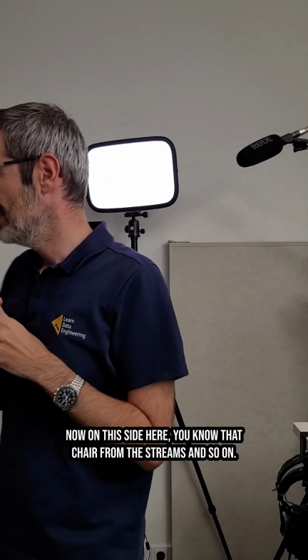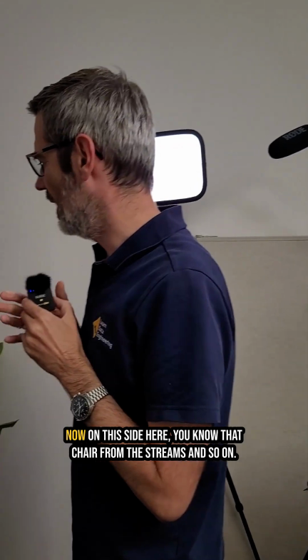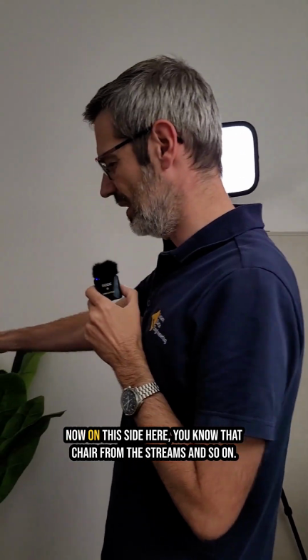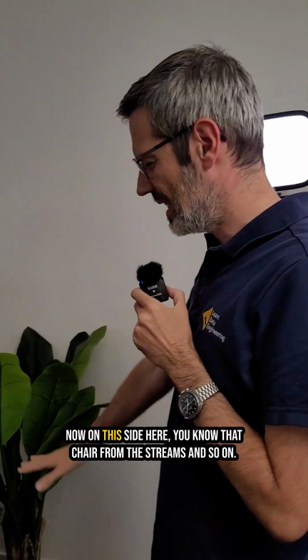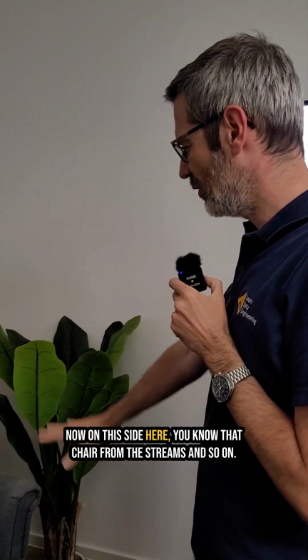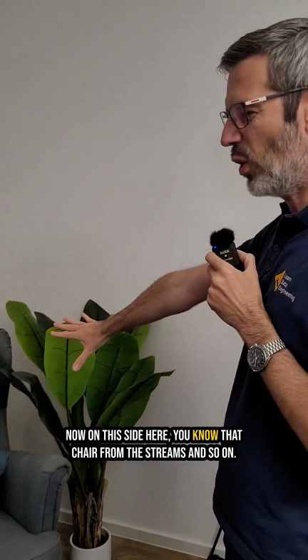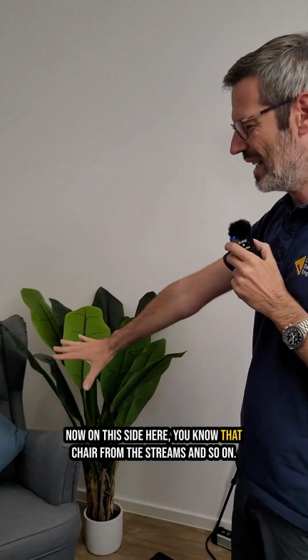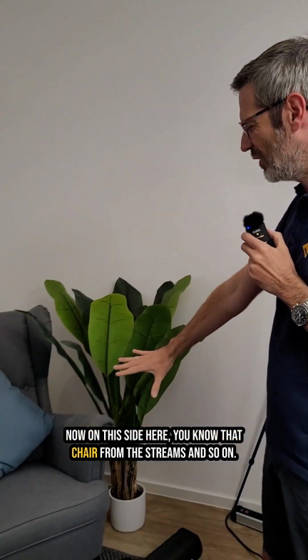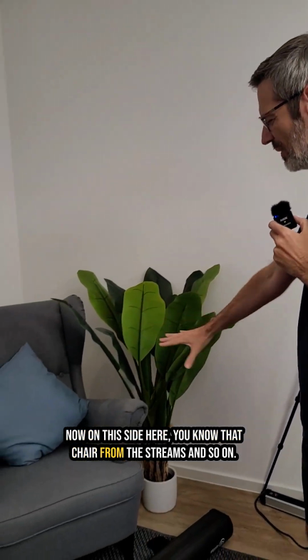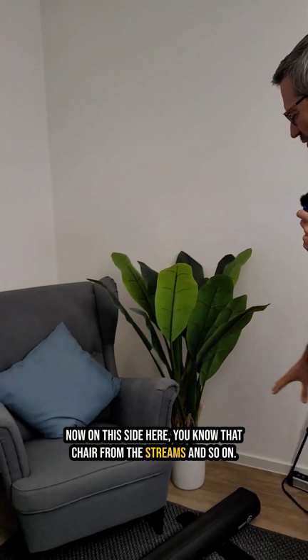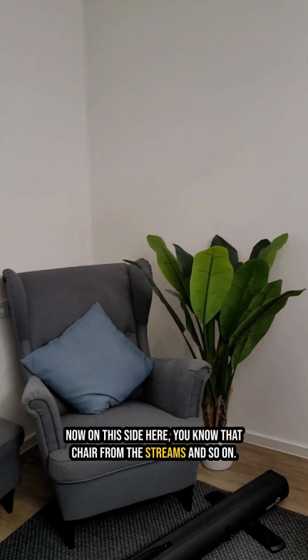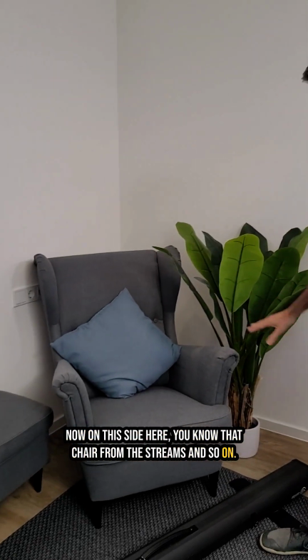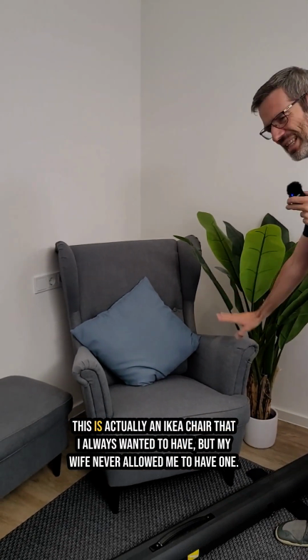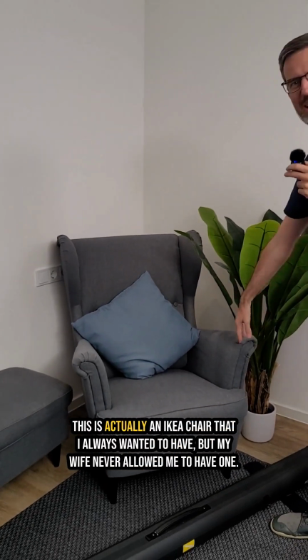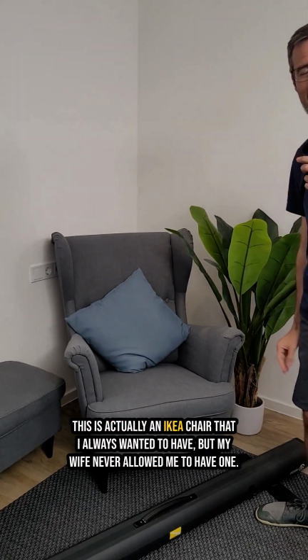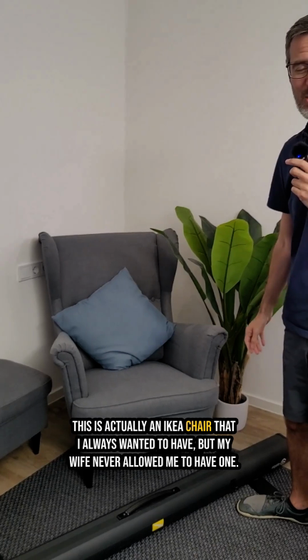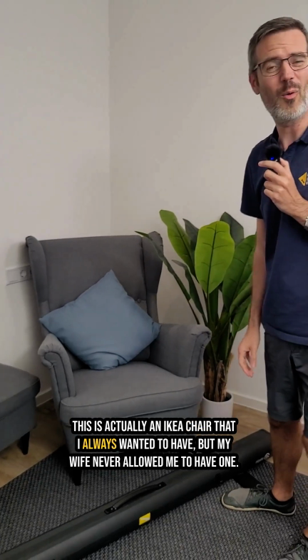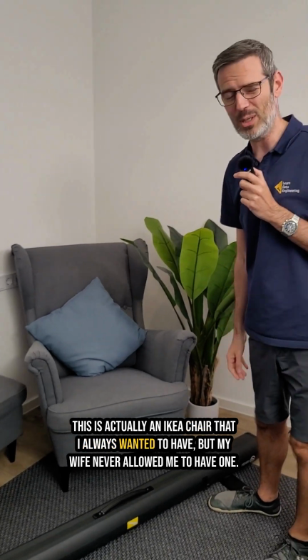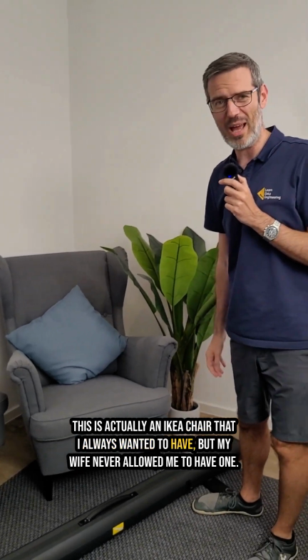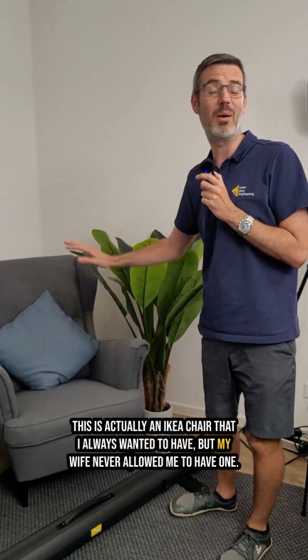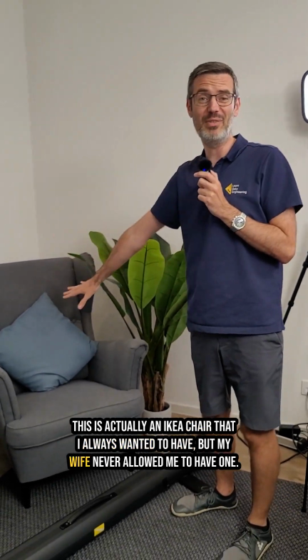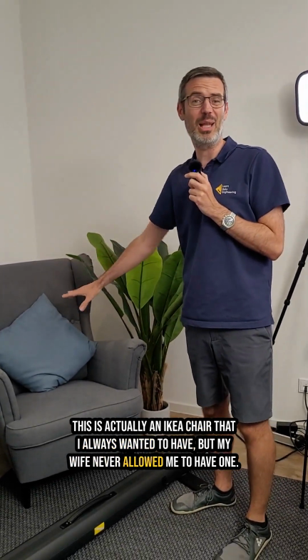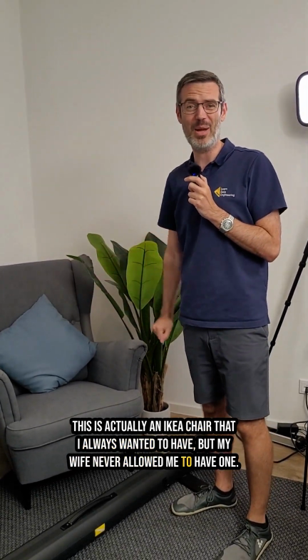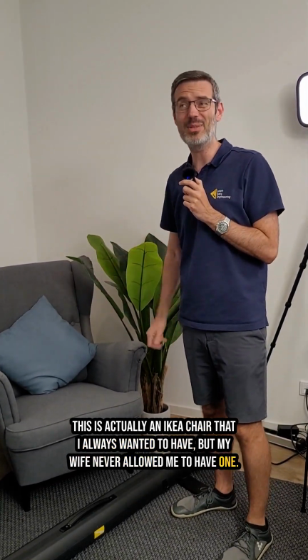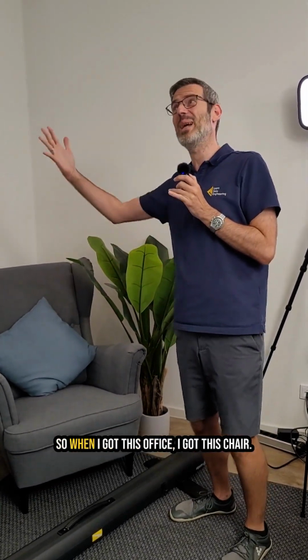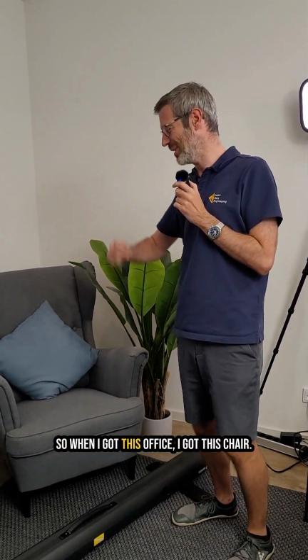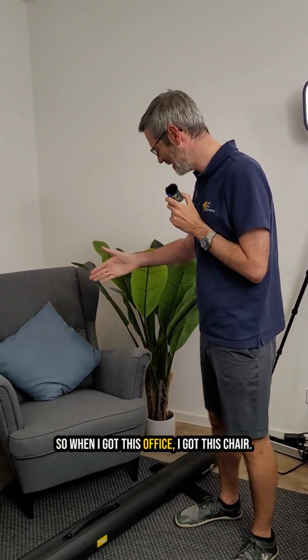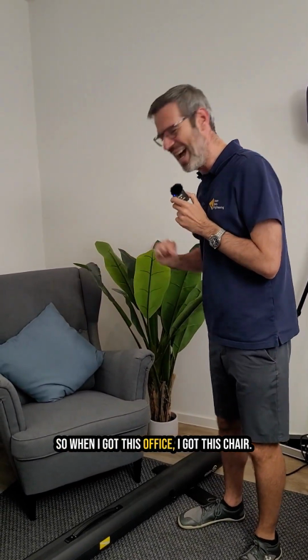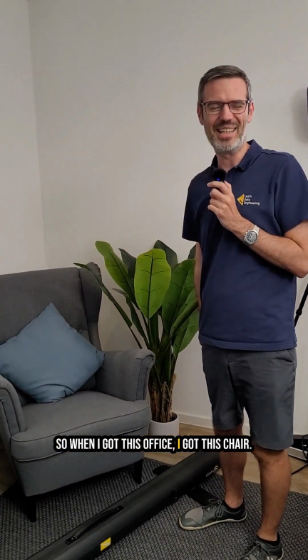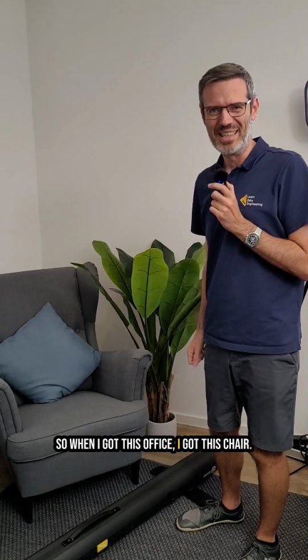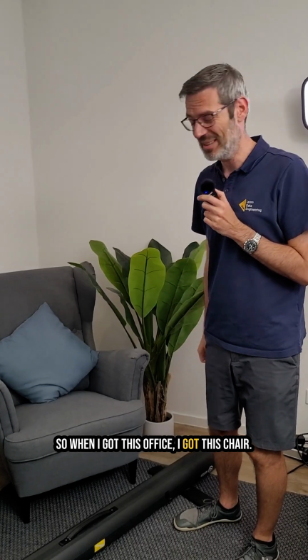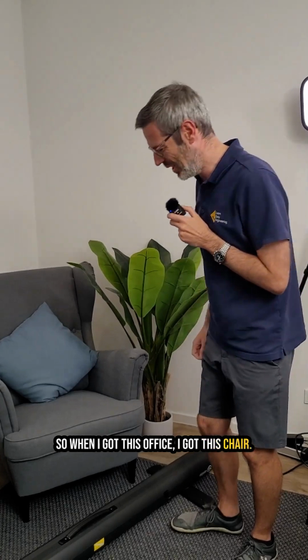Now on this side here — you know that chair from the streams and so on. This is actually an IKEA chair that I always wanted to have, but my wife never allowed me to have one. So when I got this office, I got this chair.